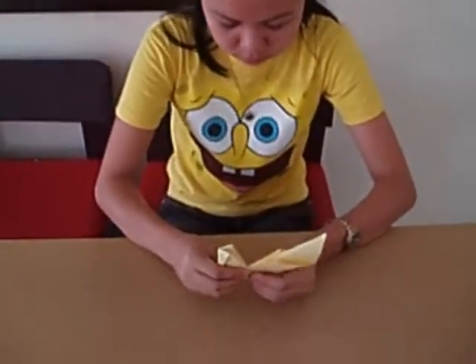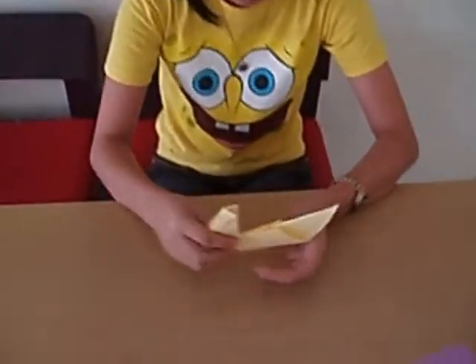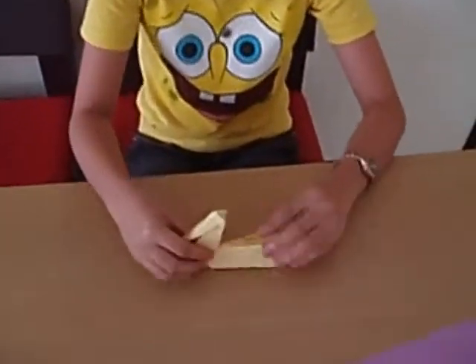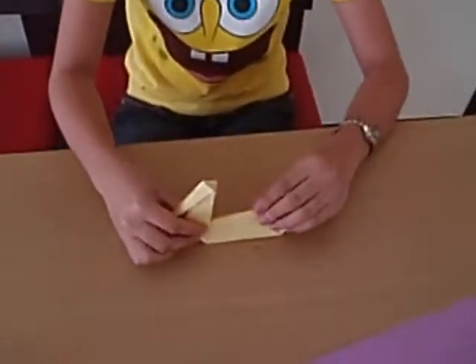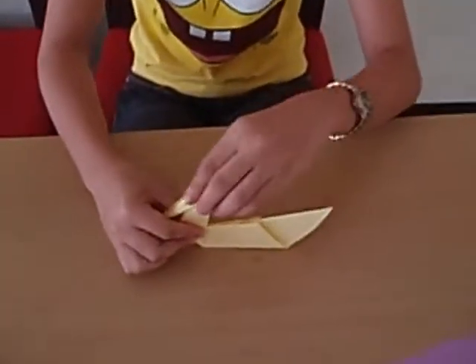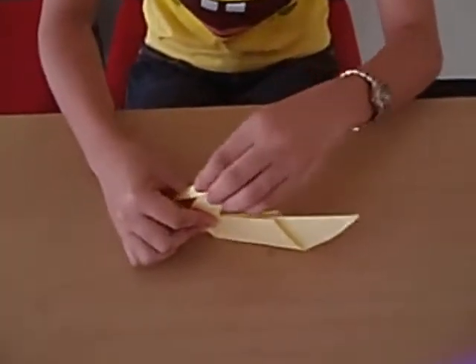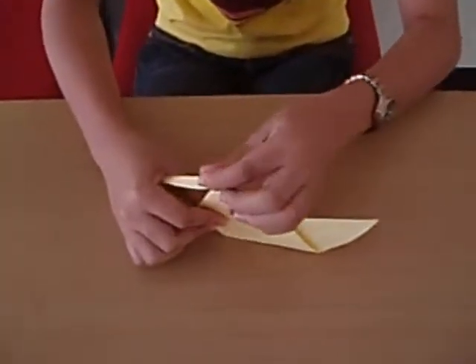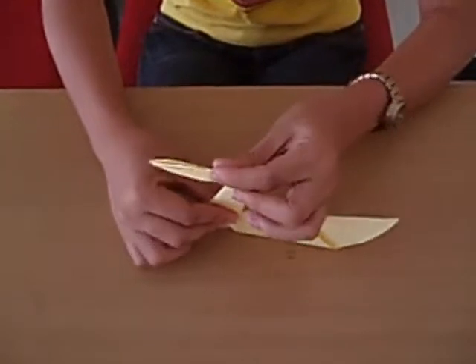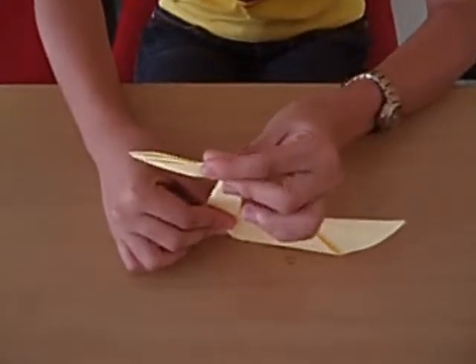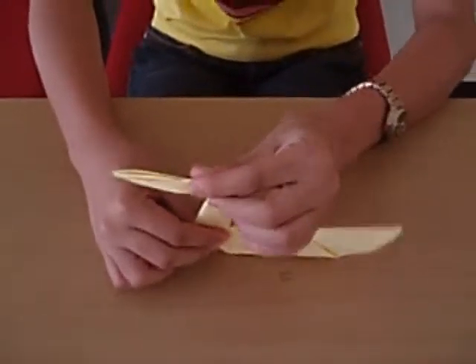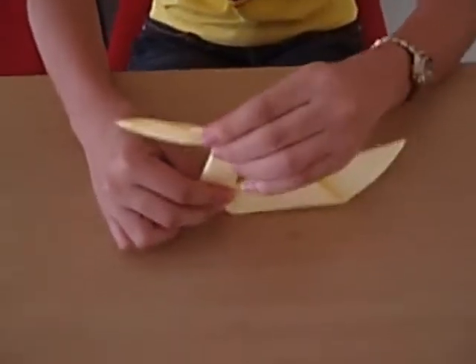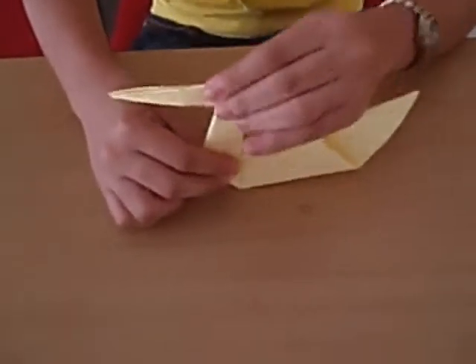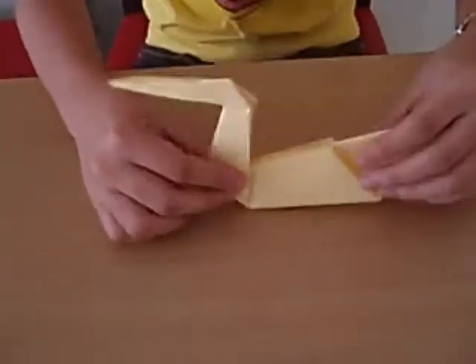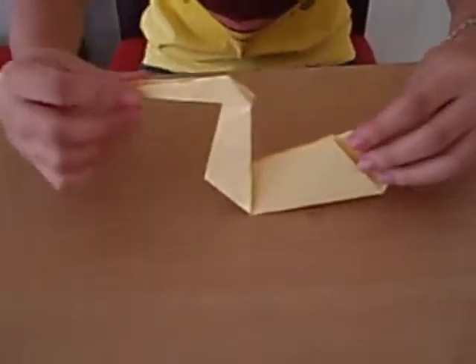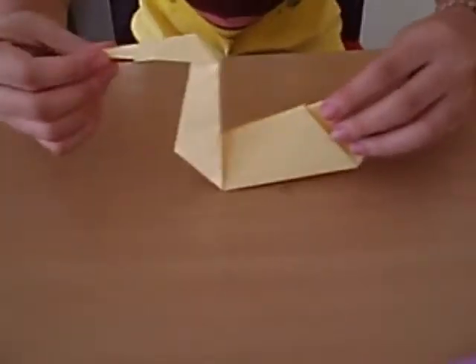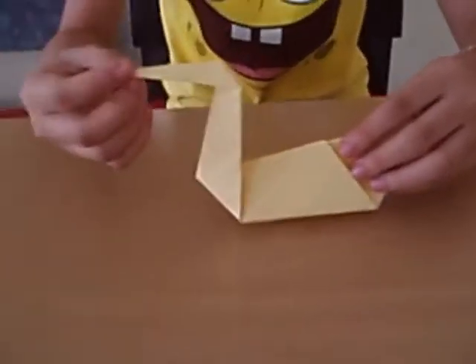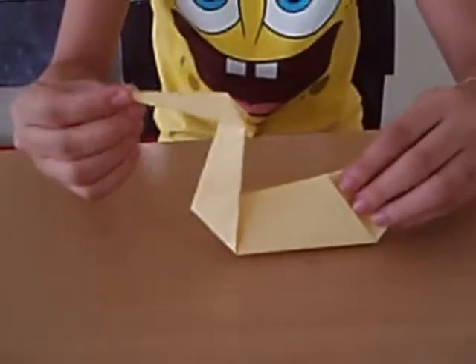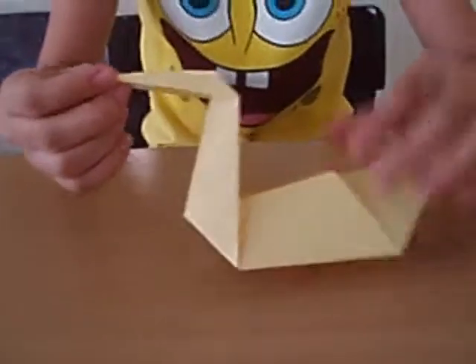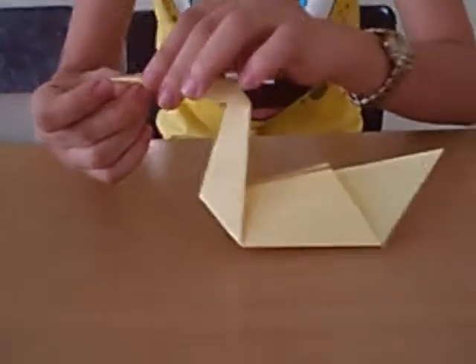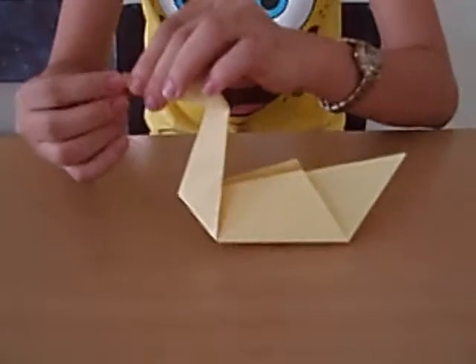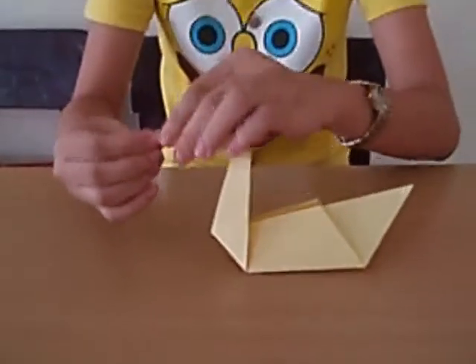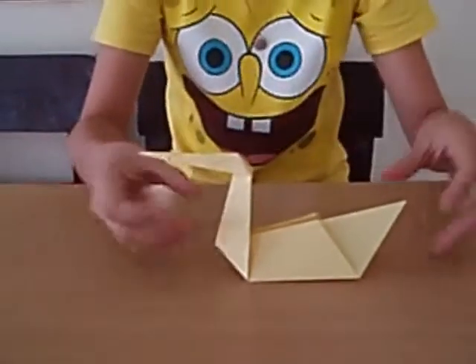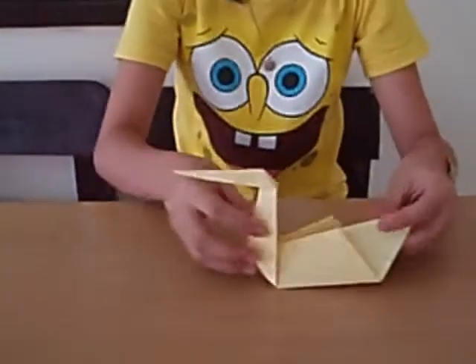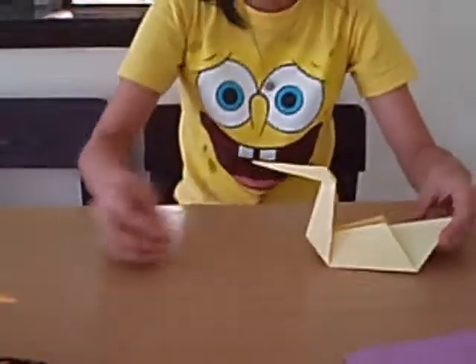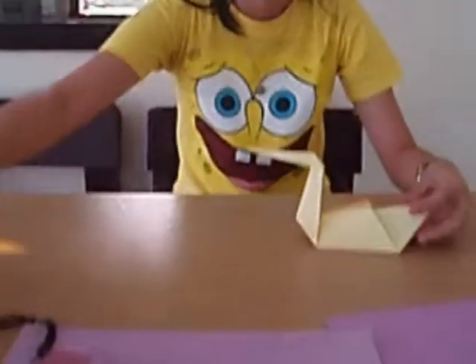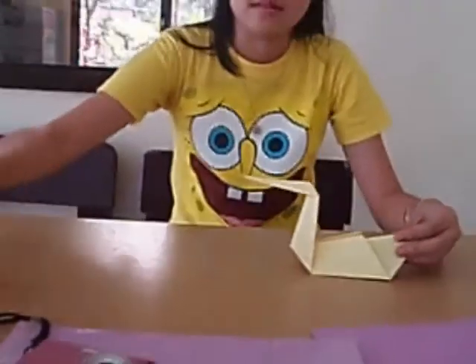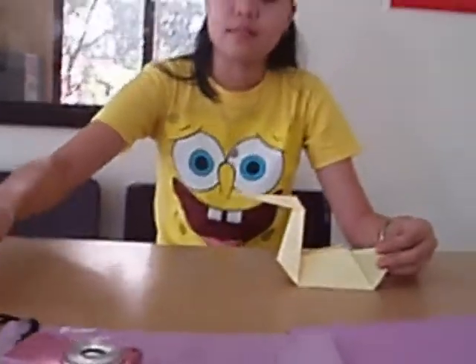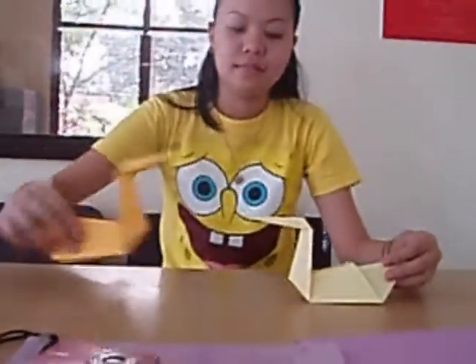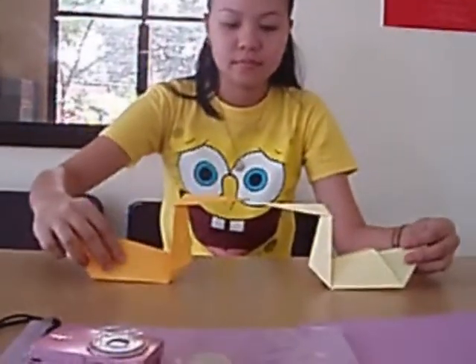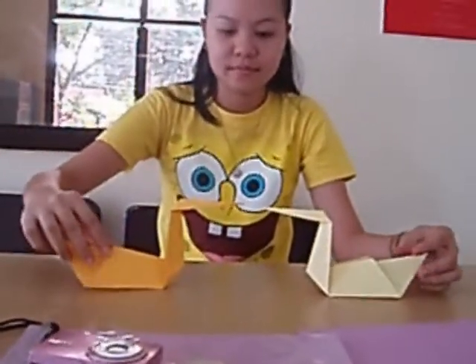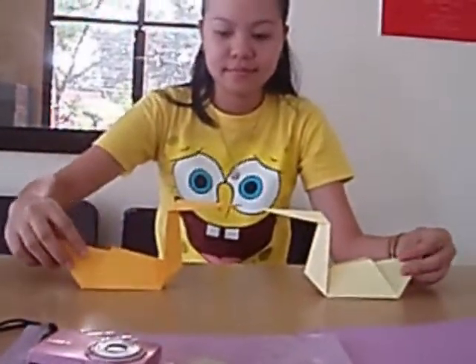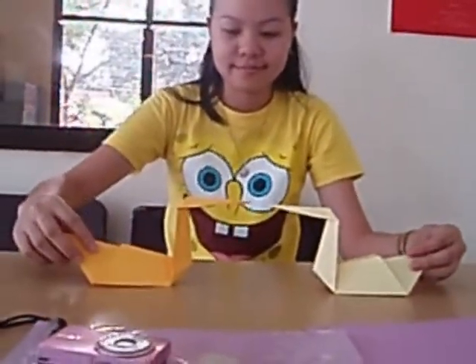Then unfold the head and the body. We are now finished with our Origami Swan.